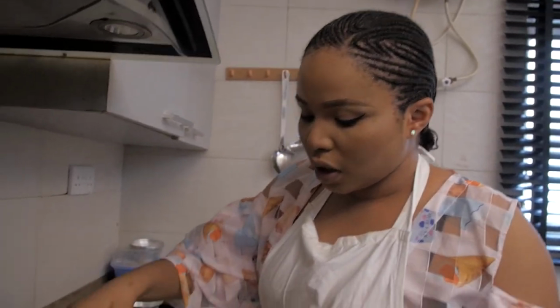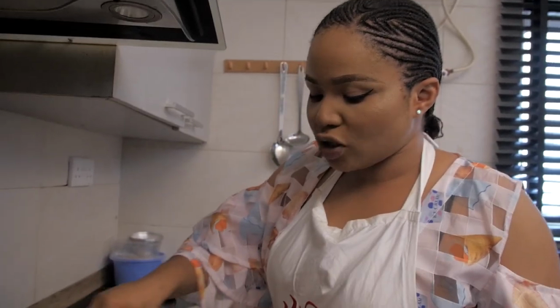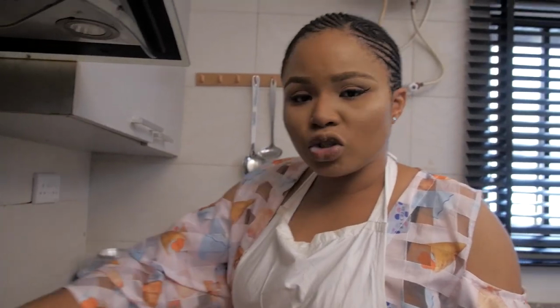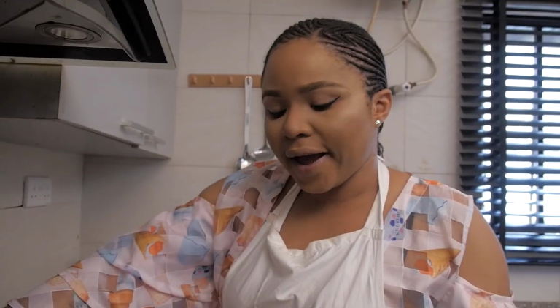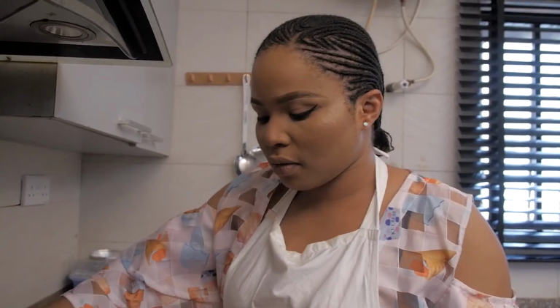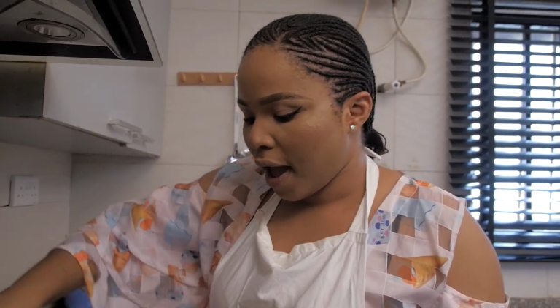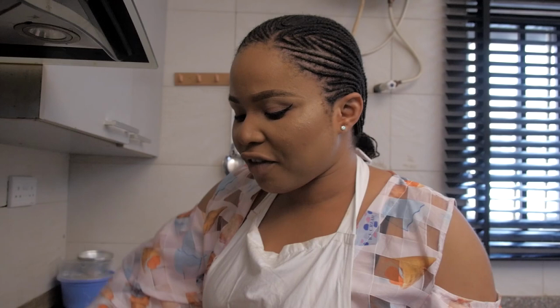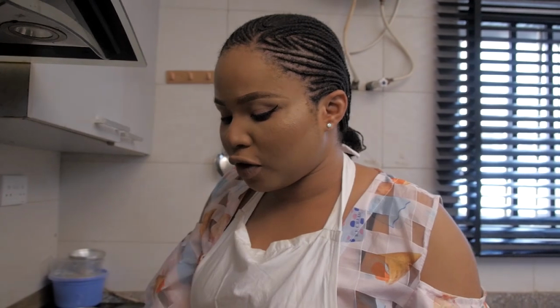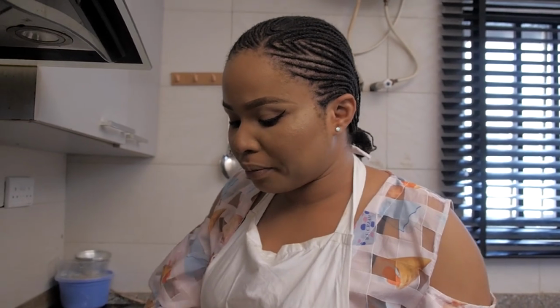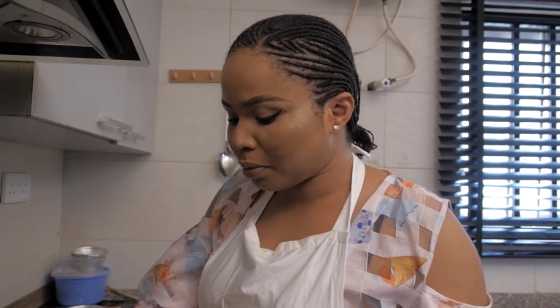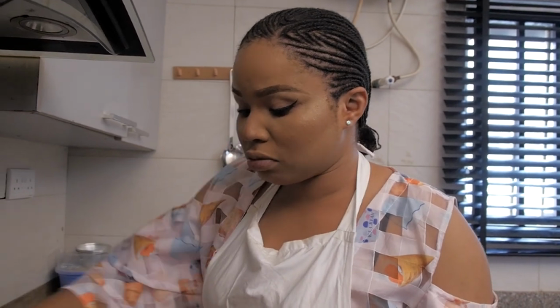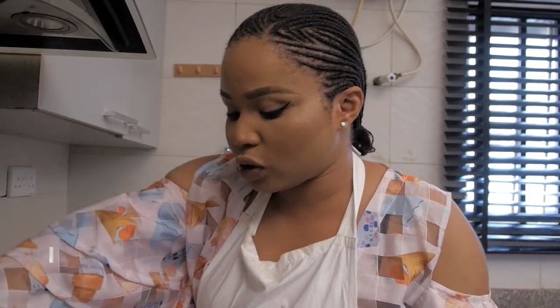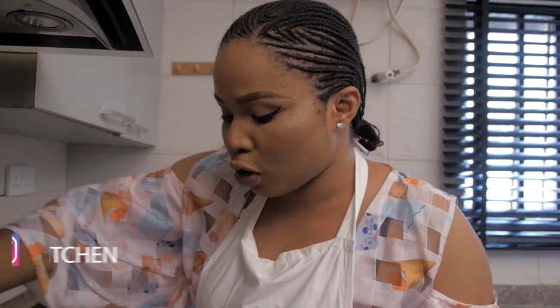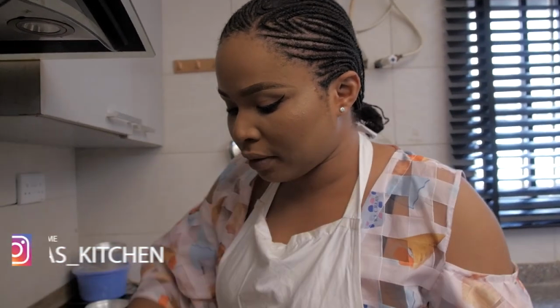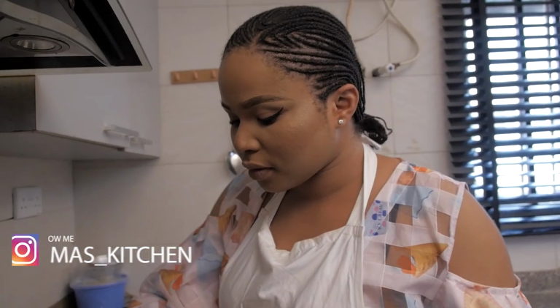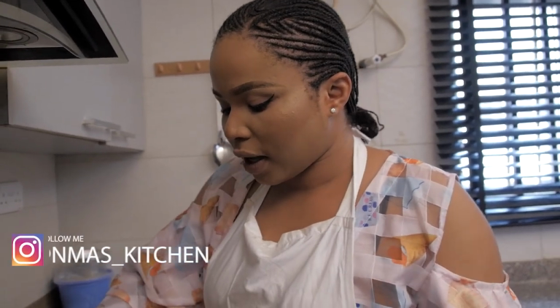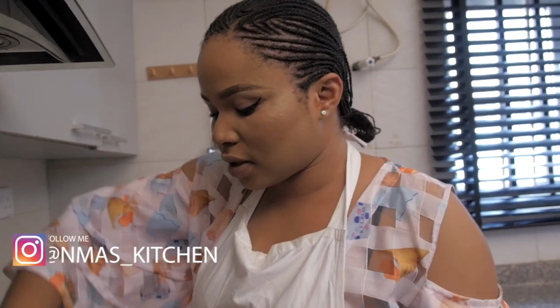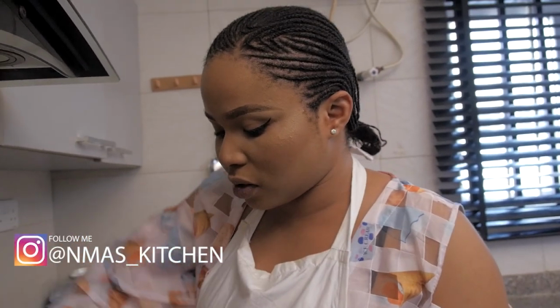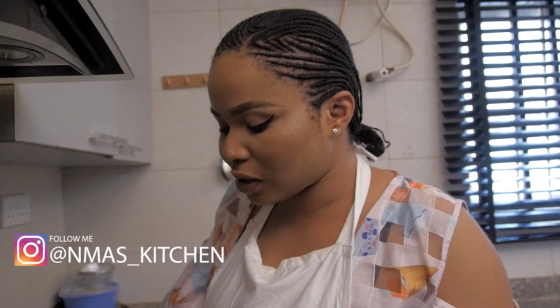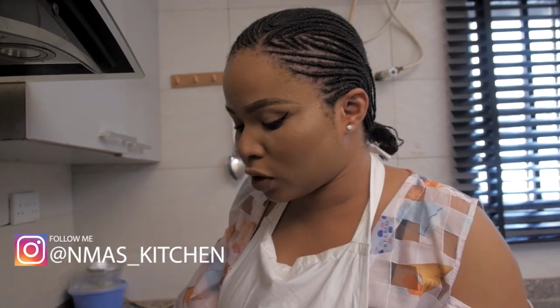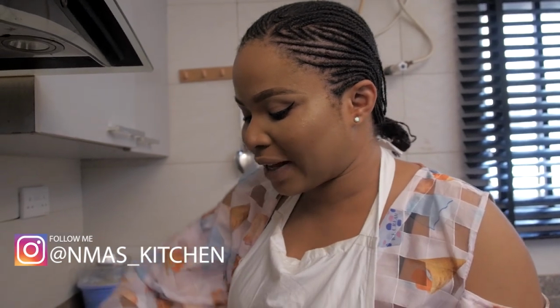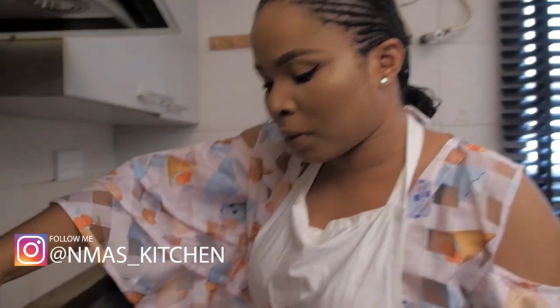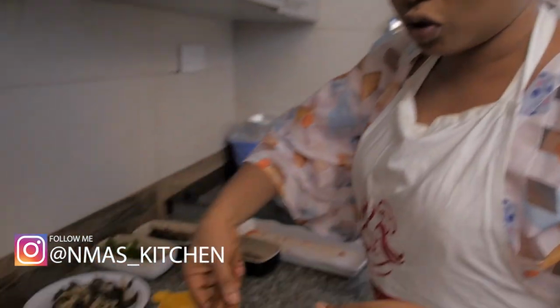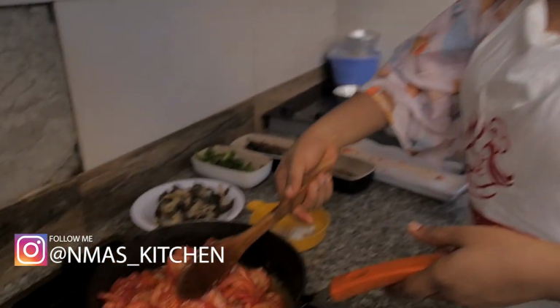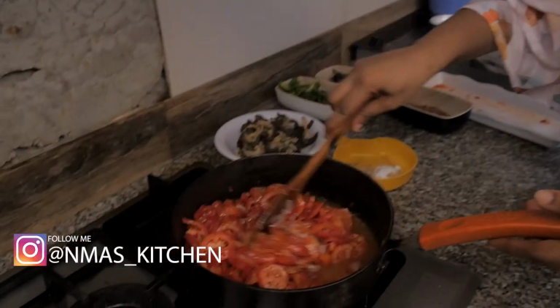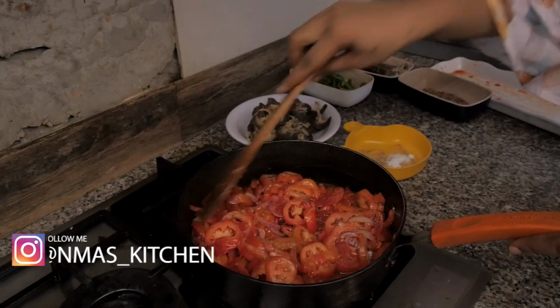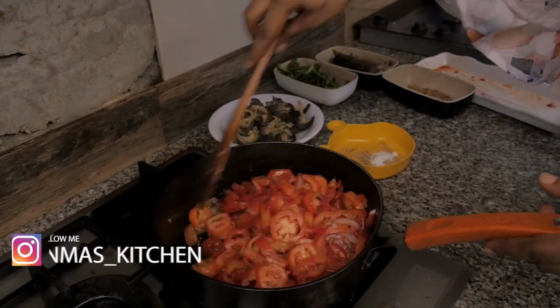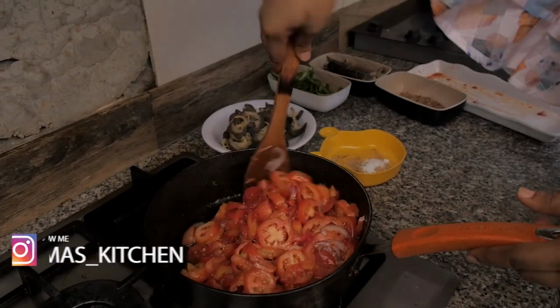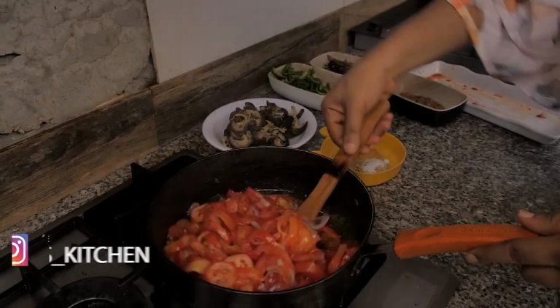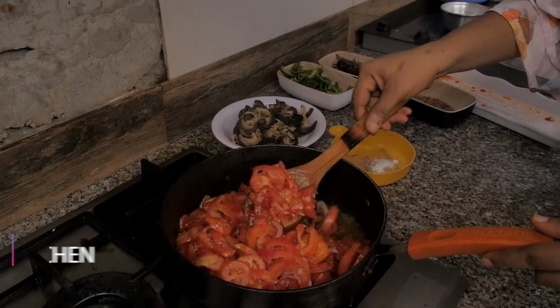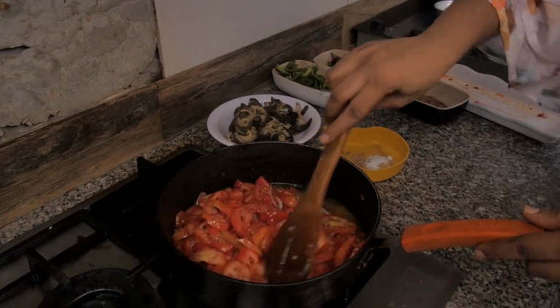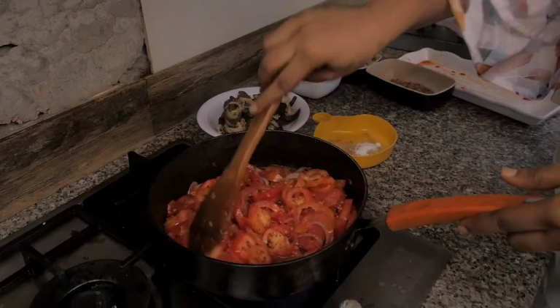Yeah guys, you're wondering why I have a lot of tomatoes — my tomatoes are chunky. It's the sauce. I don't want it to be like a formal stew. When you want something saucy, that means you have to see some texture.